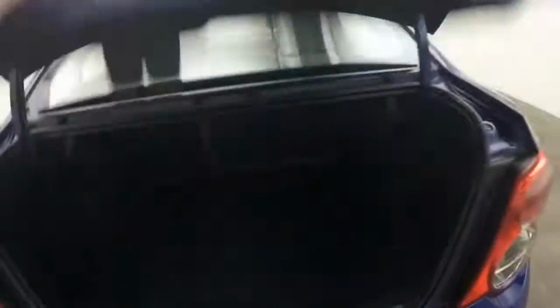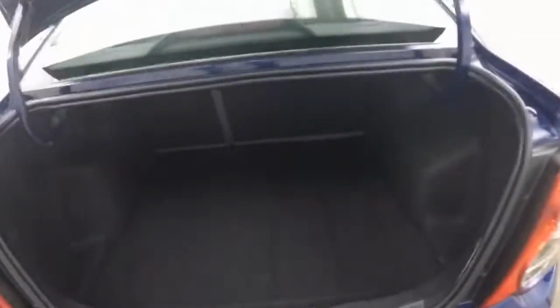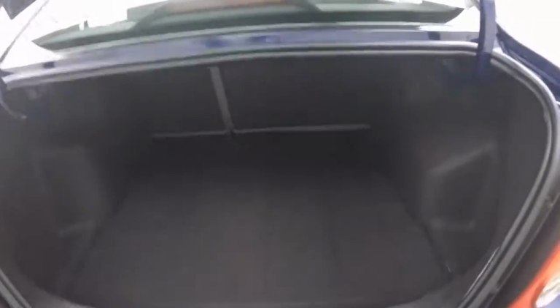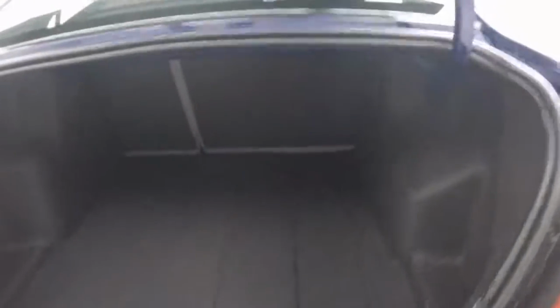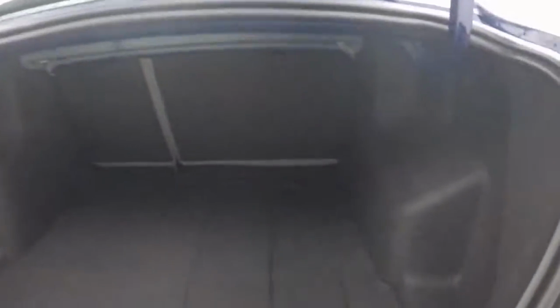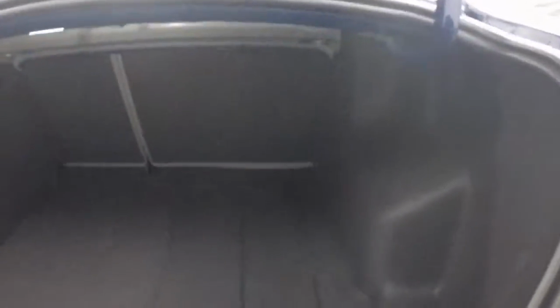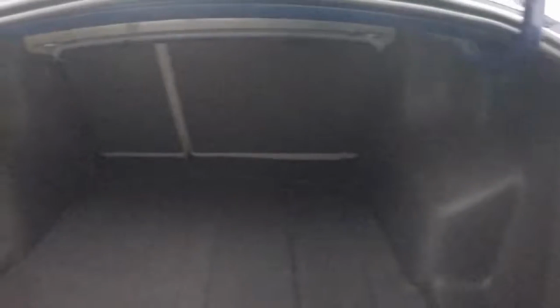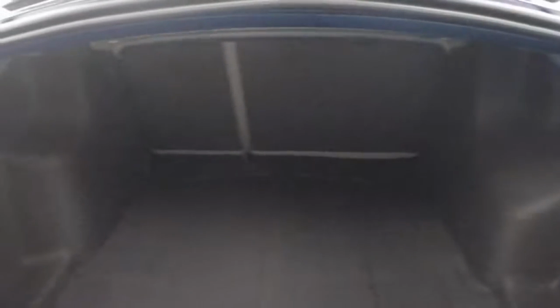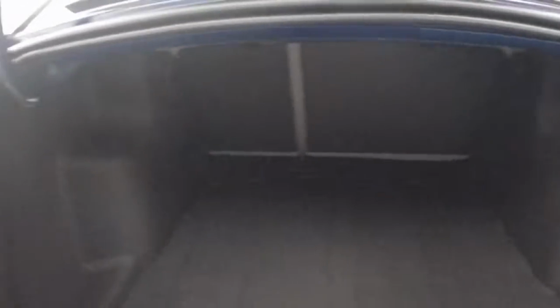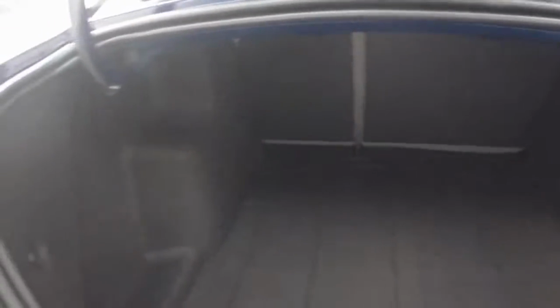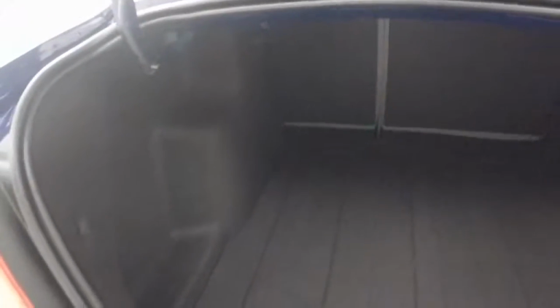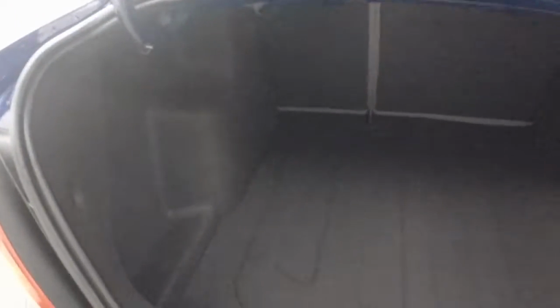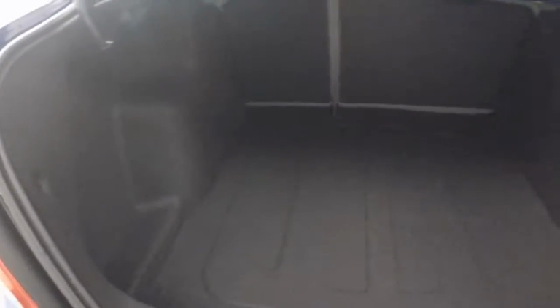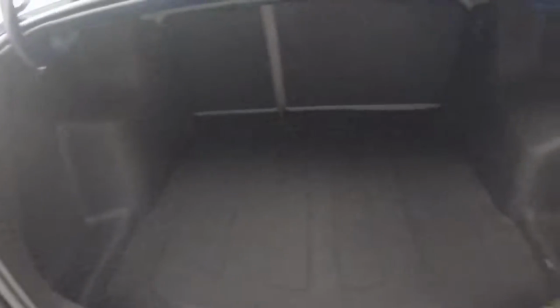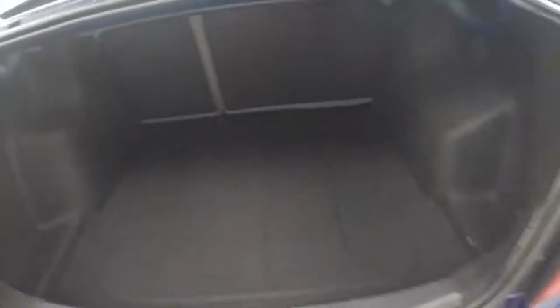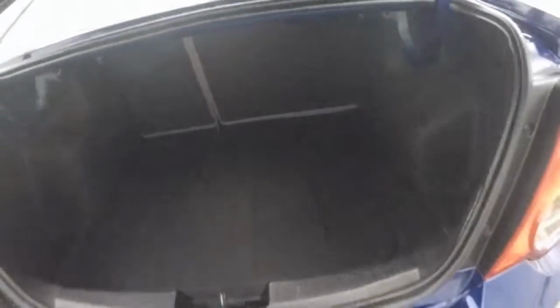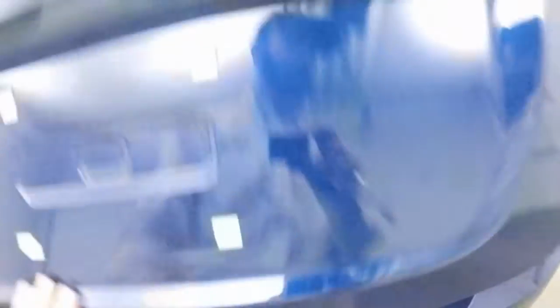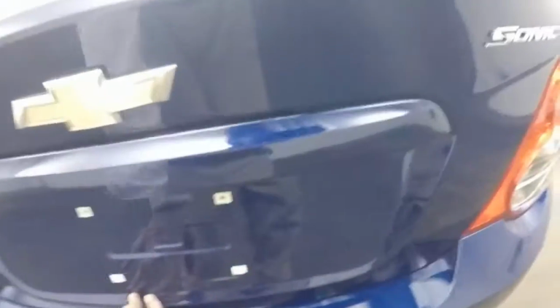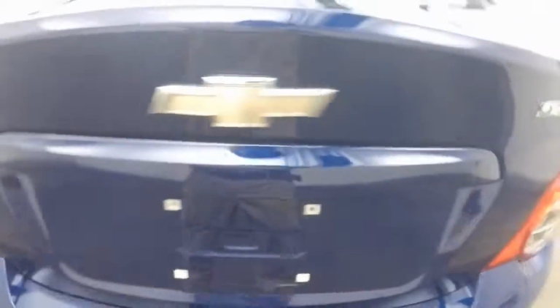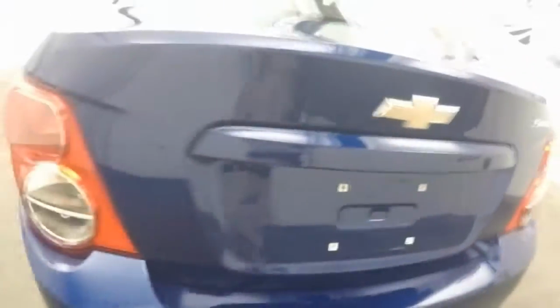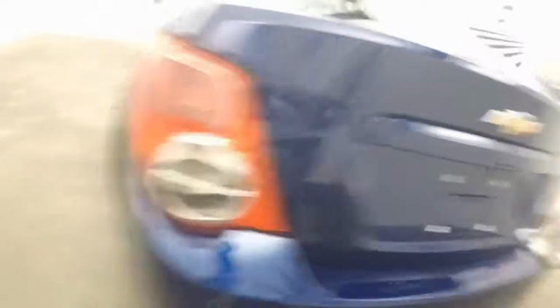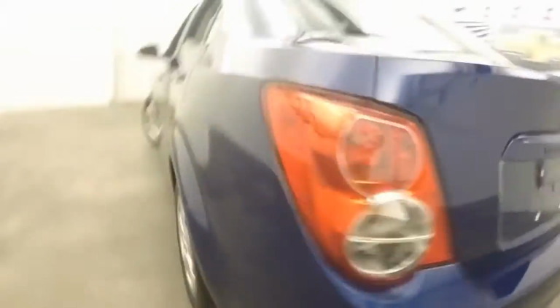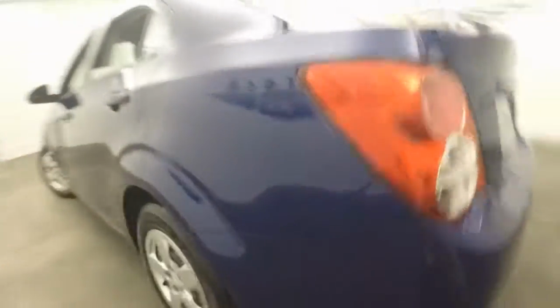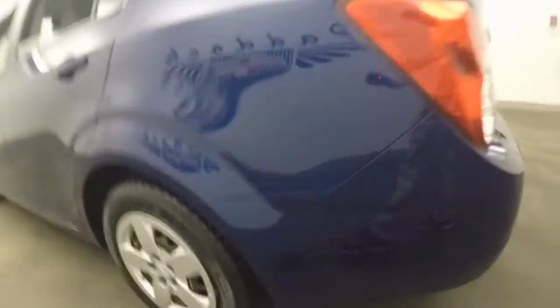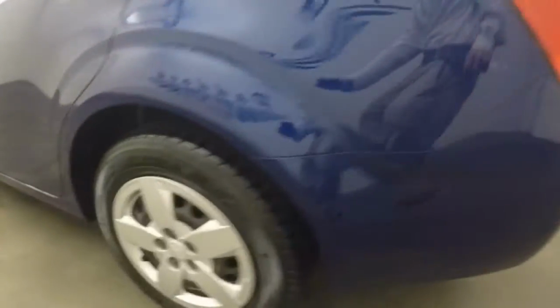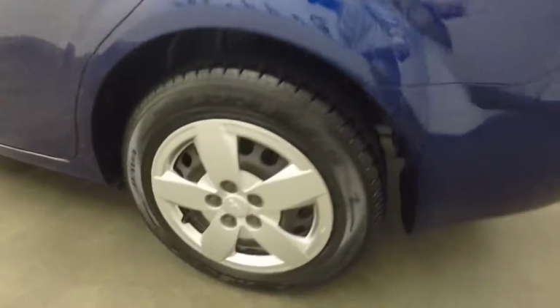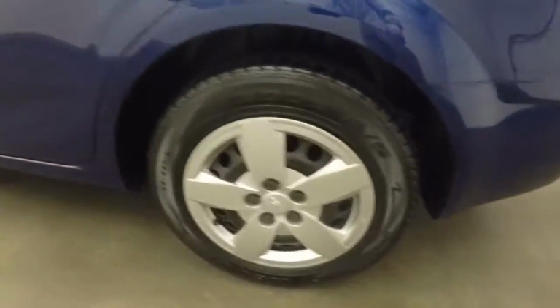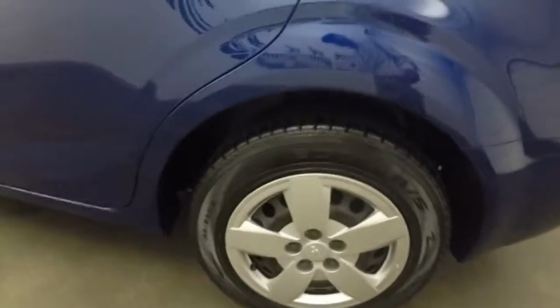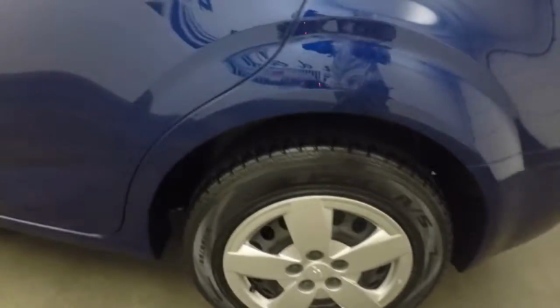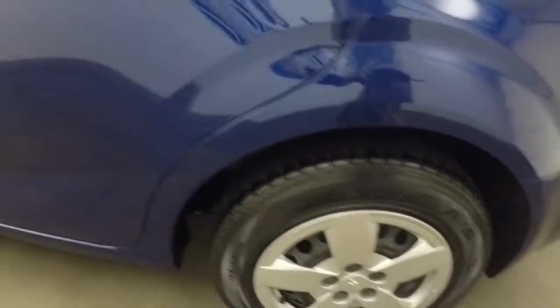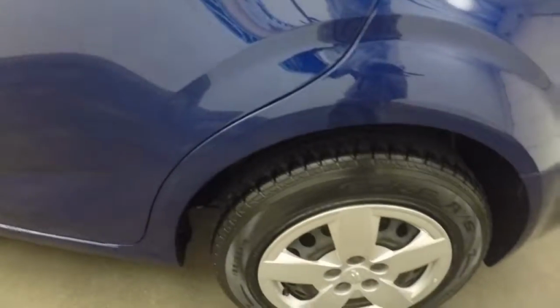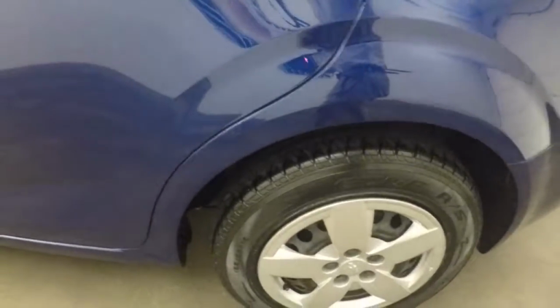Inside the trunk, tons of space for a small car. The wheels and tires are pretty much brand new.